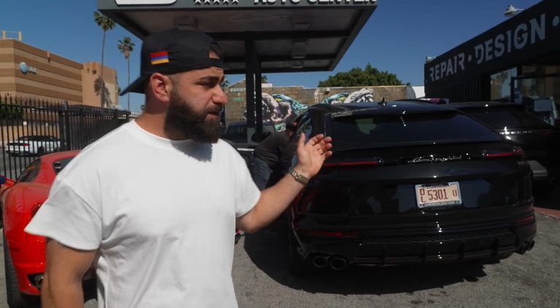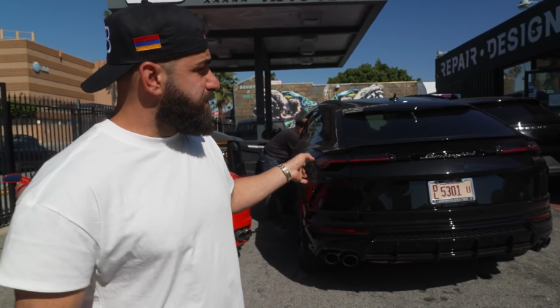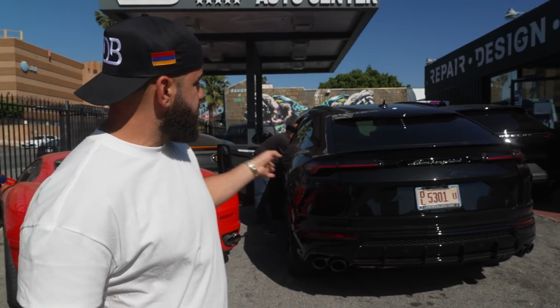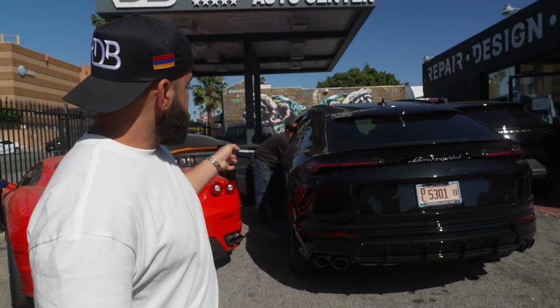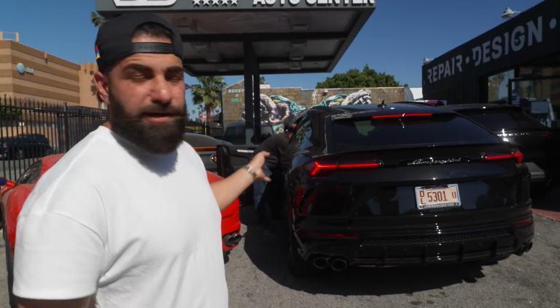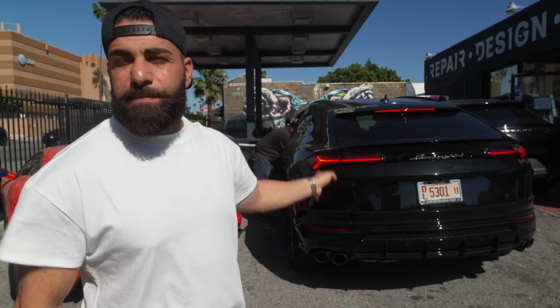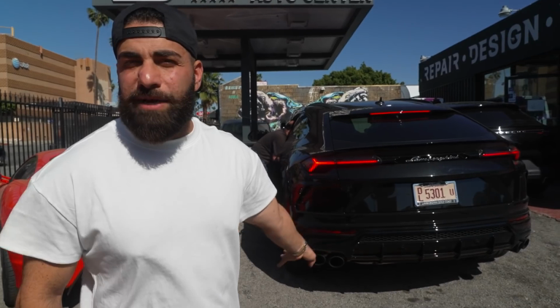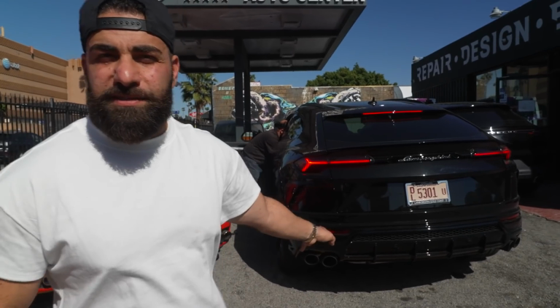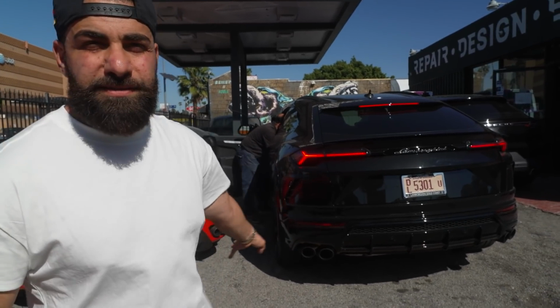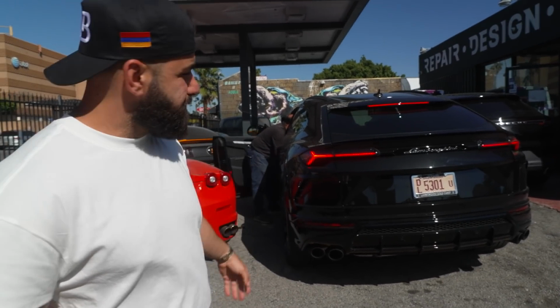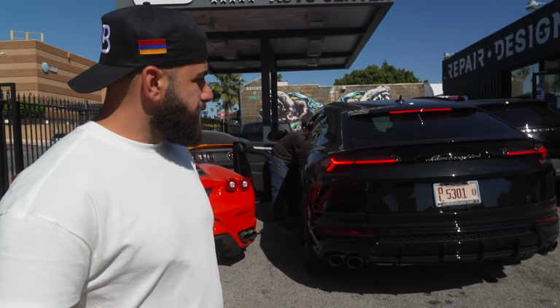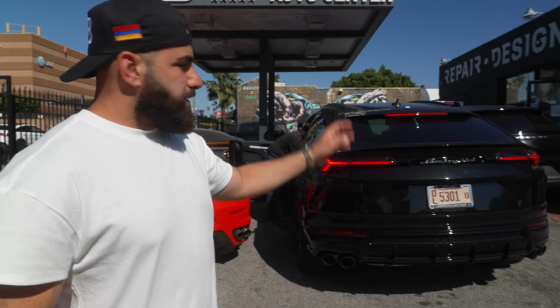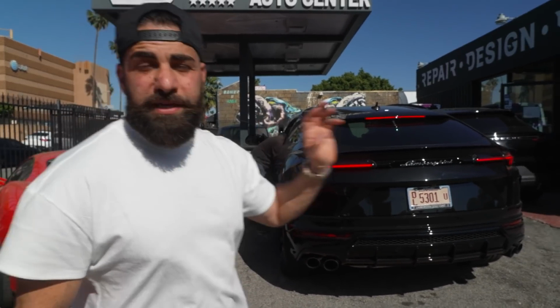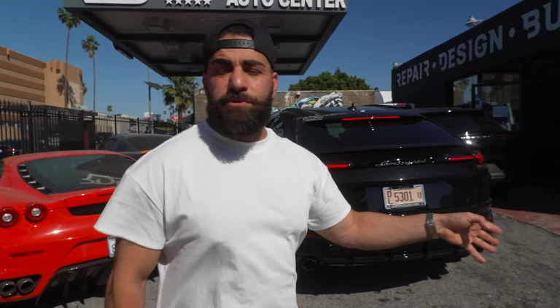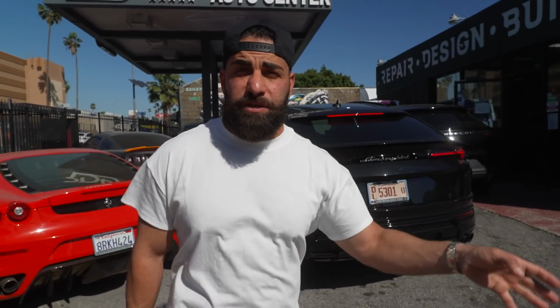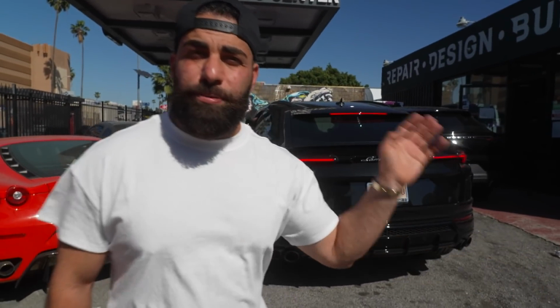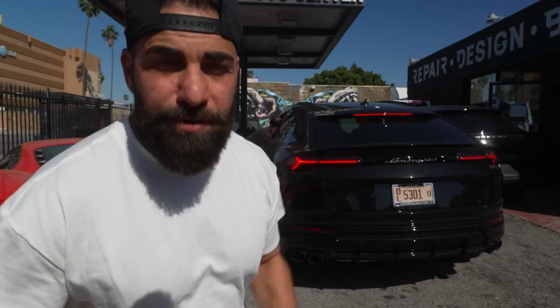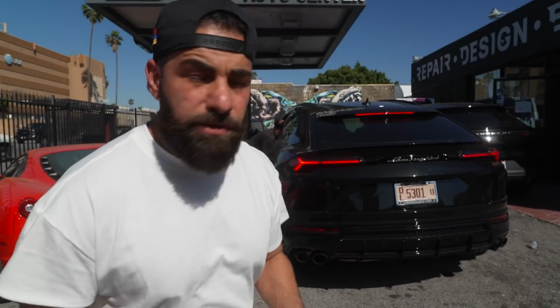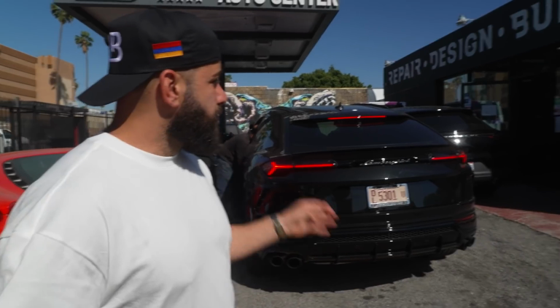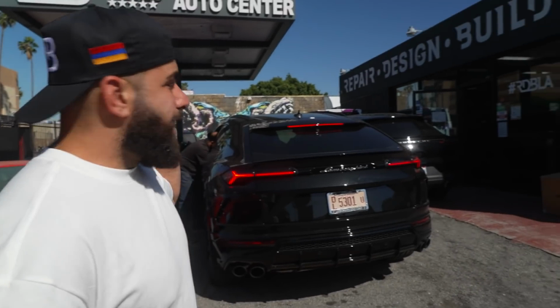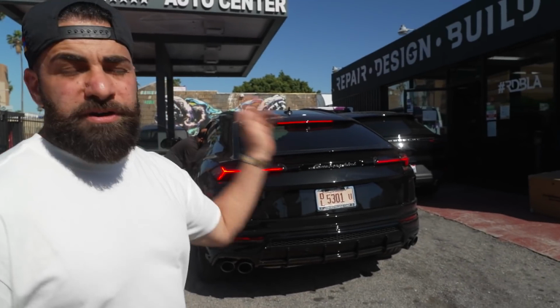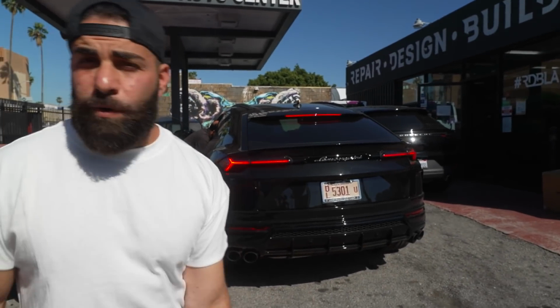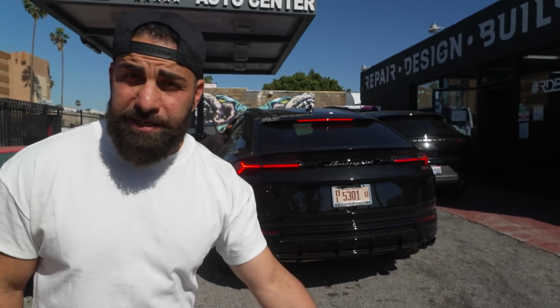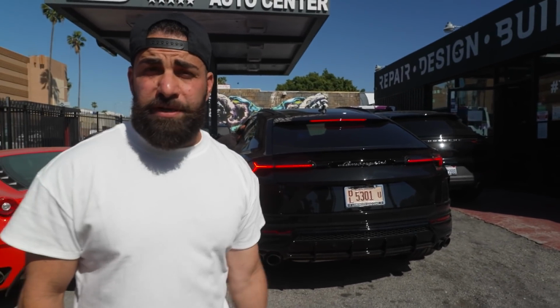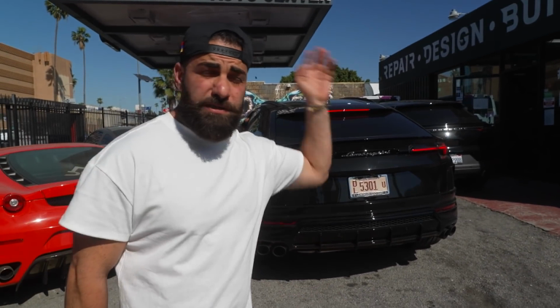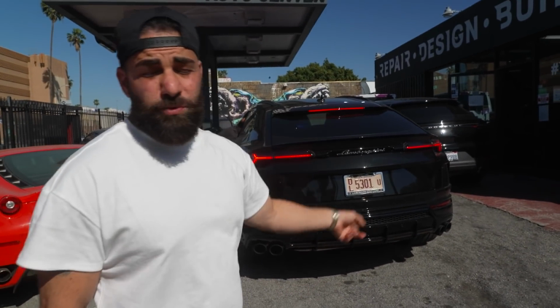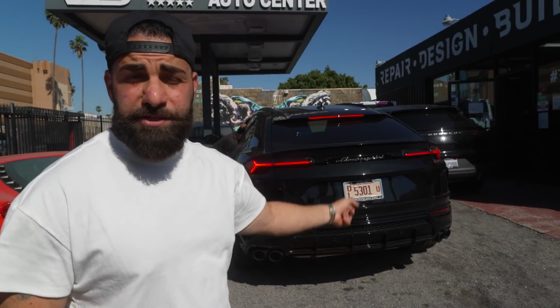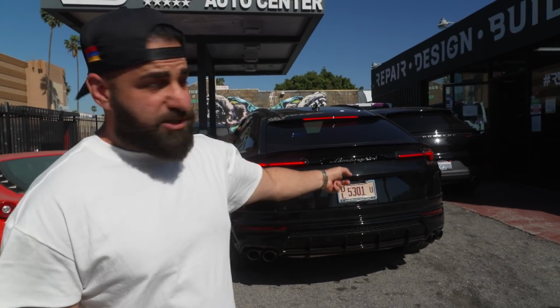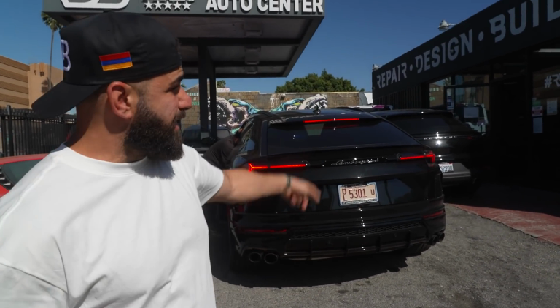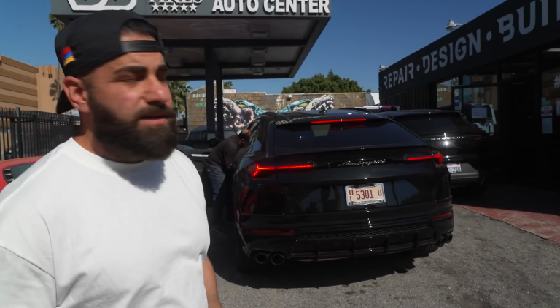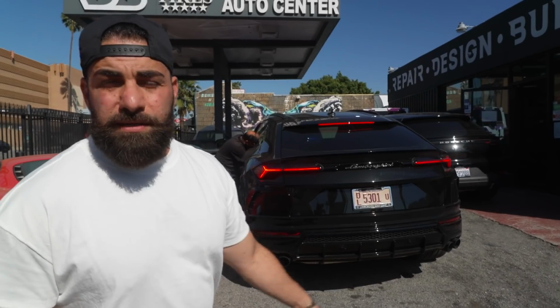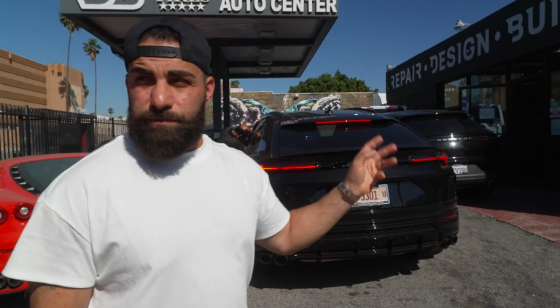Alright guys, we have this beautiful Urus. I don't know what's happening in the driver's seat. This car came all the way from Chicago, brand new. We ordered a full wide body kit for it, so the next wide body Urus project is right here — 2021.